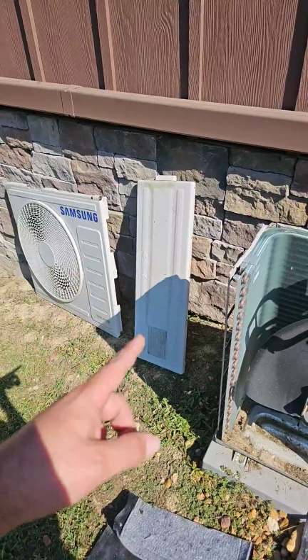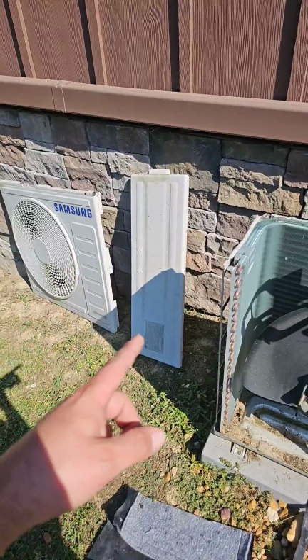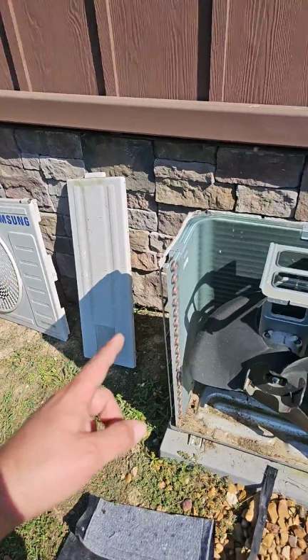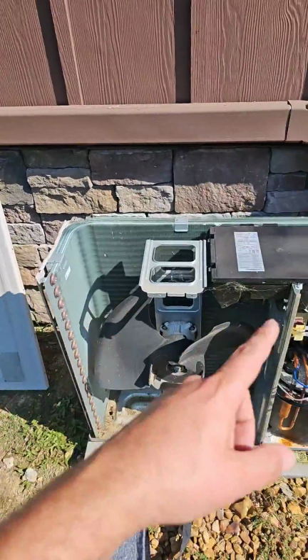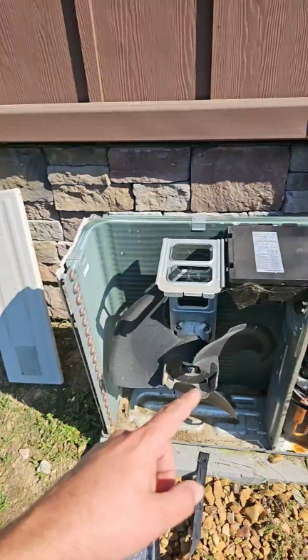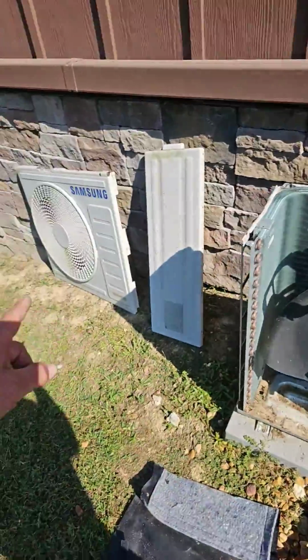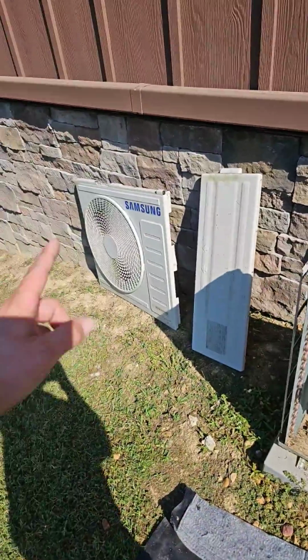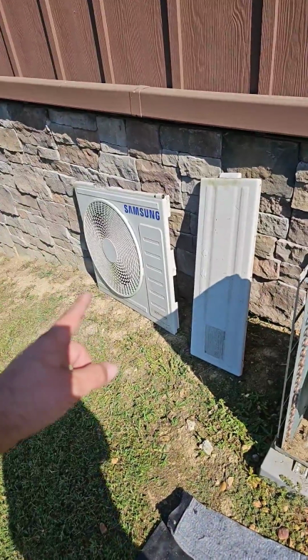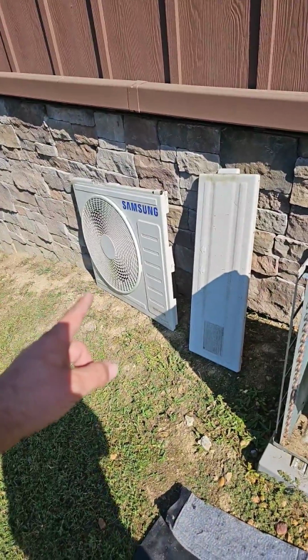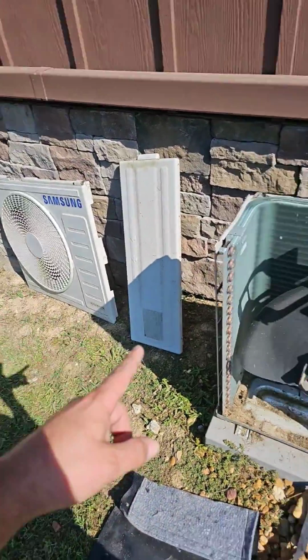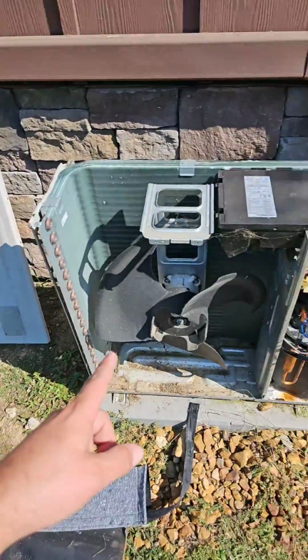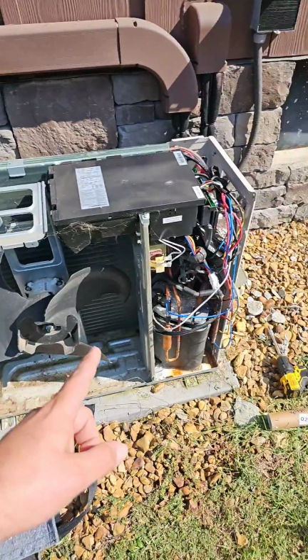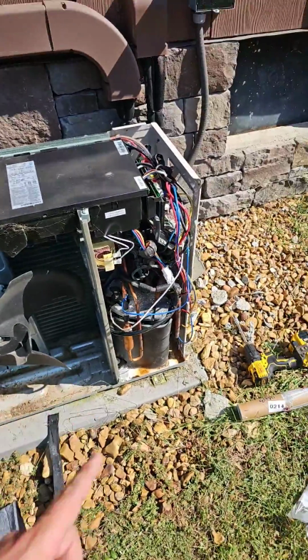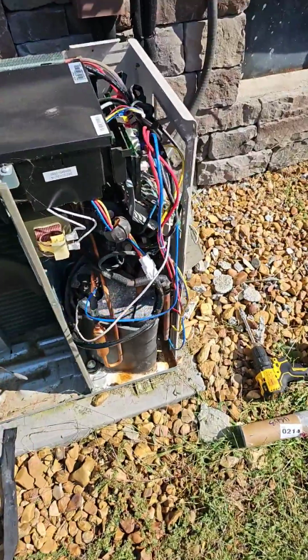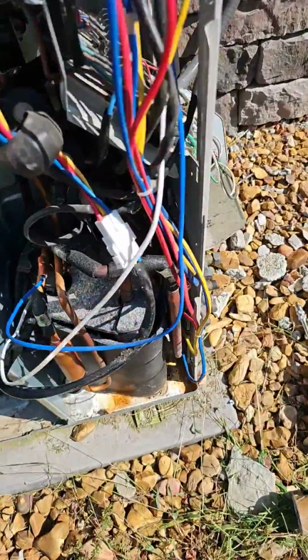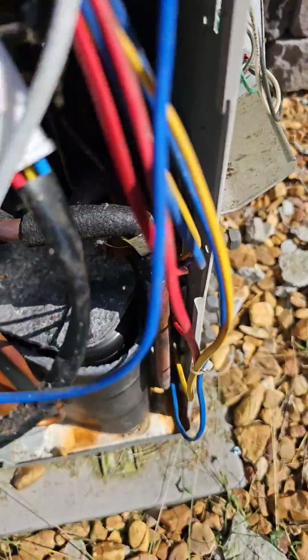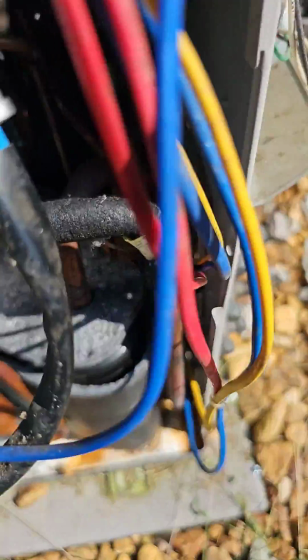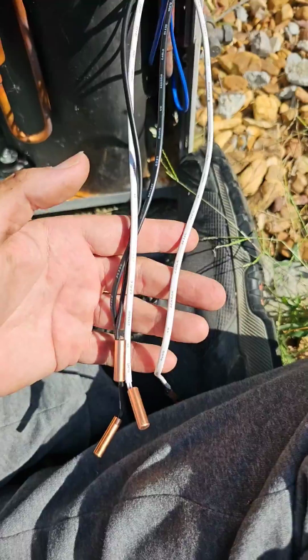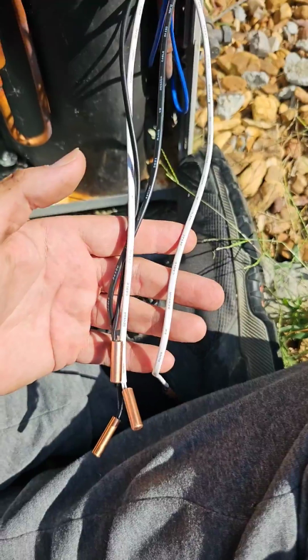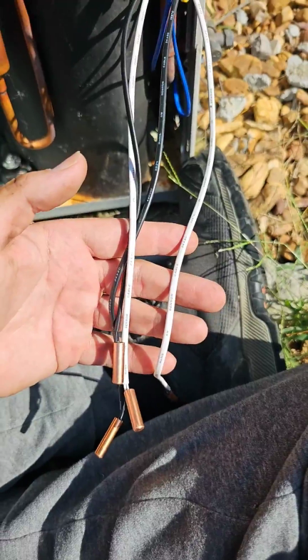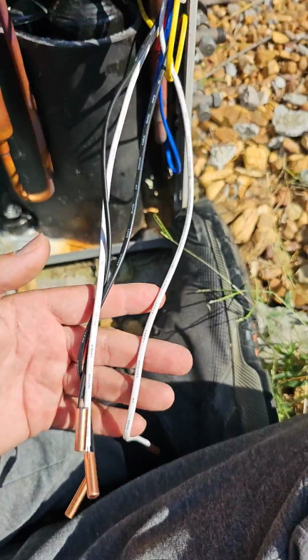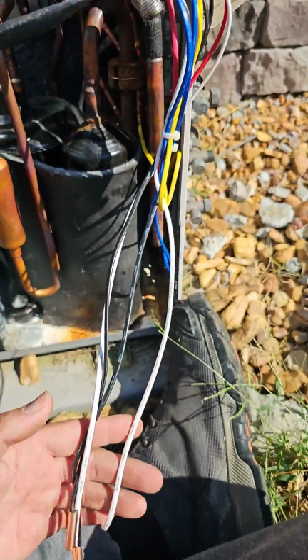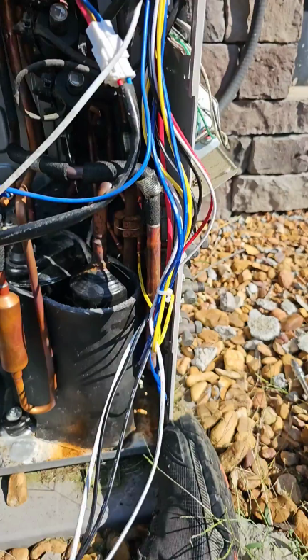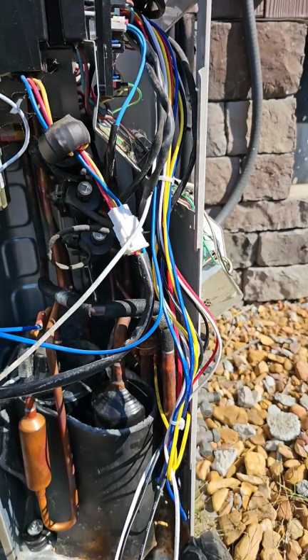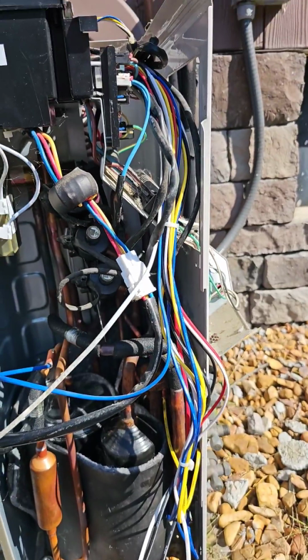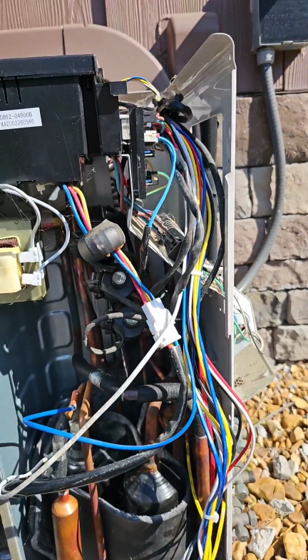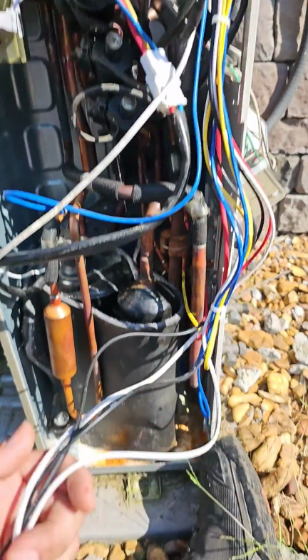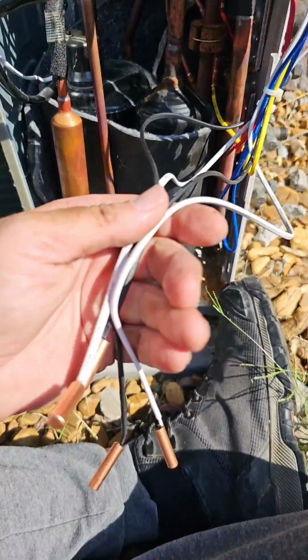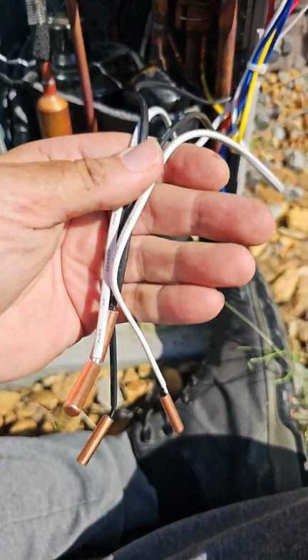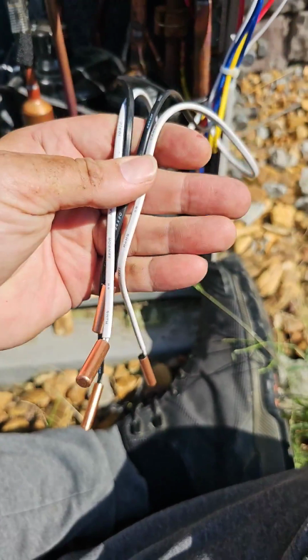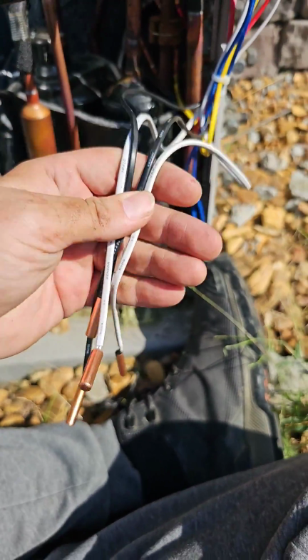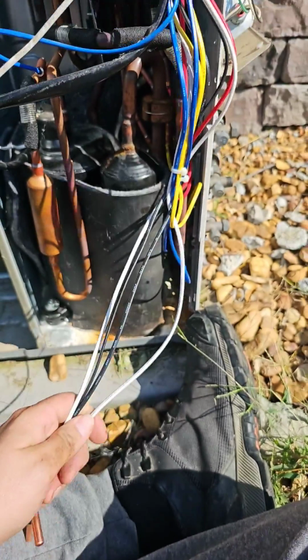Take the top cover off and take the front cover off to get to the sensors. There are a couple extra sensors on the new assembly, but it must be just a universal or one for a three-ton unit.